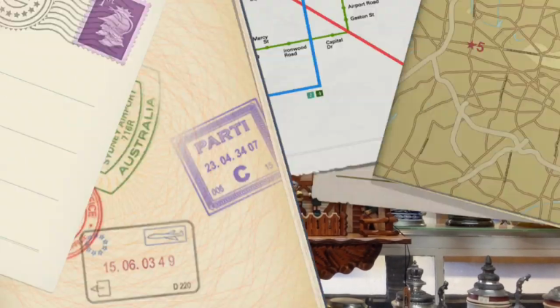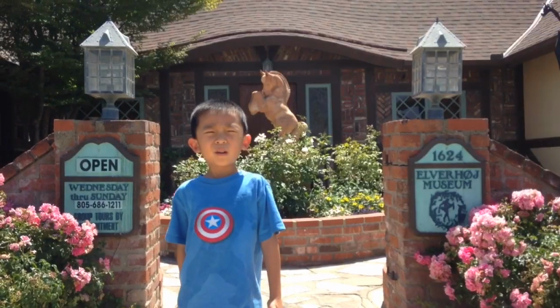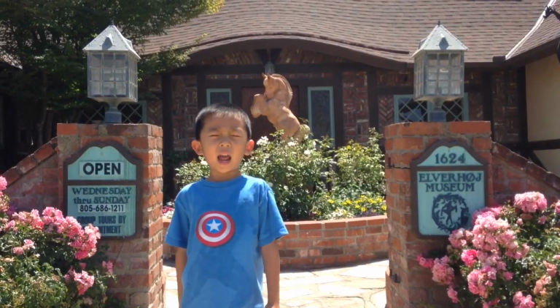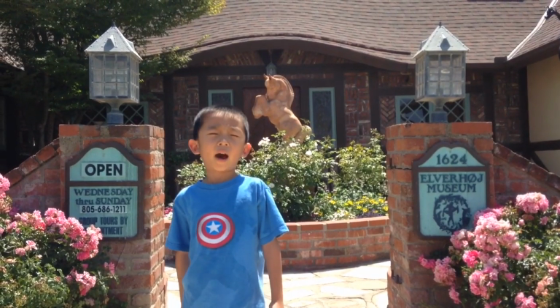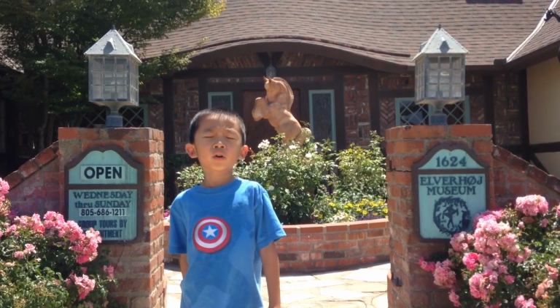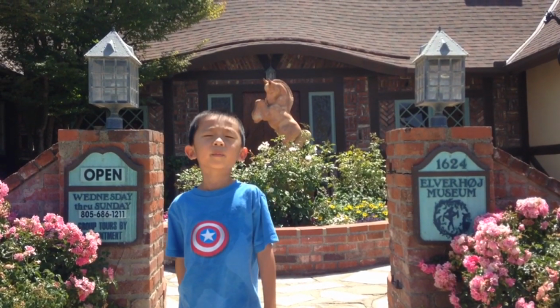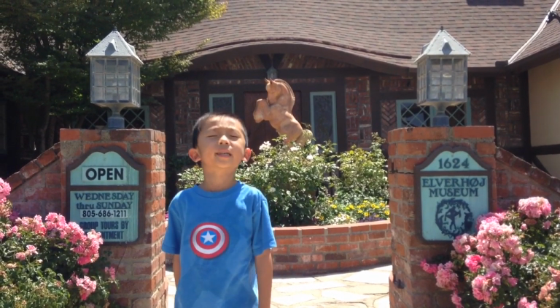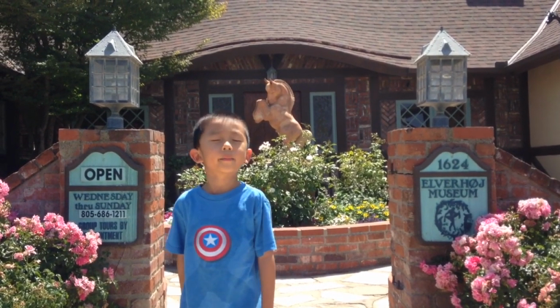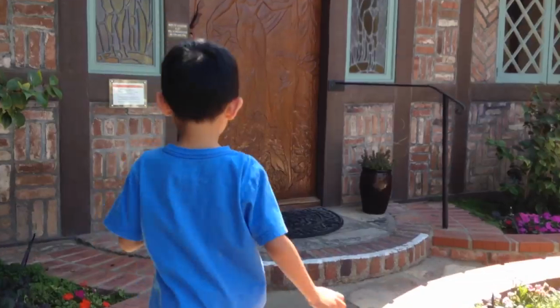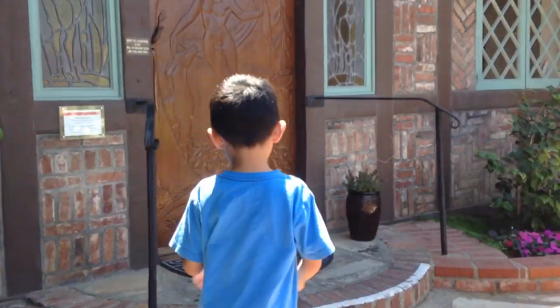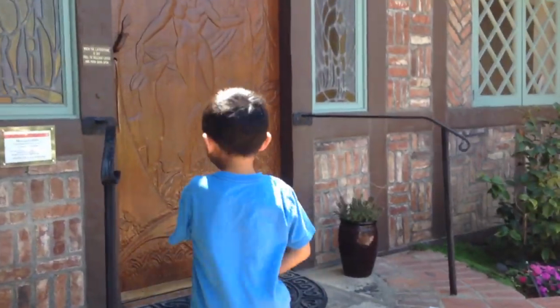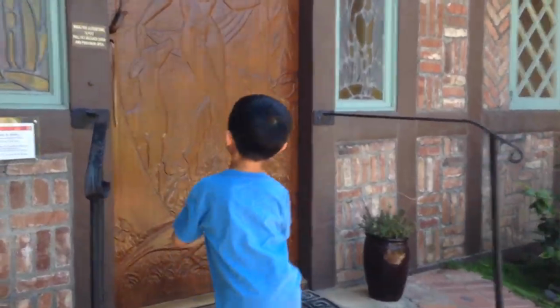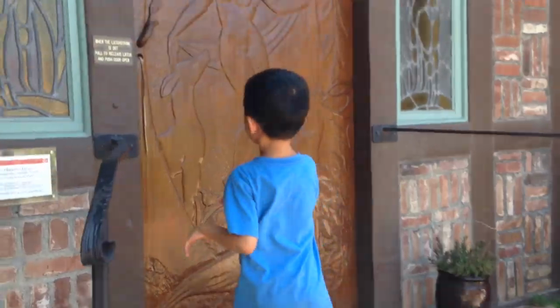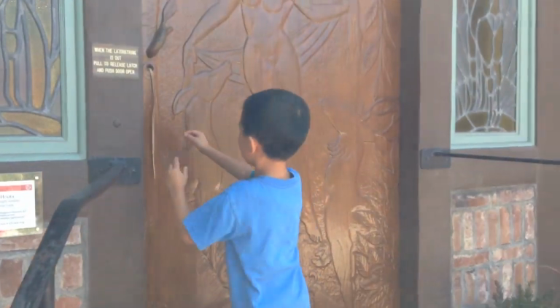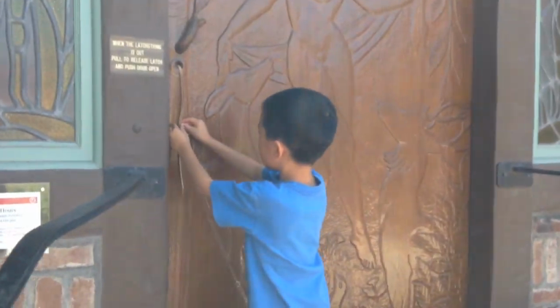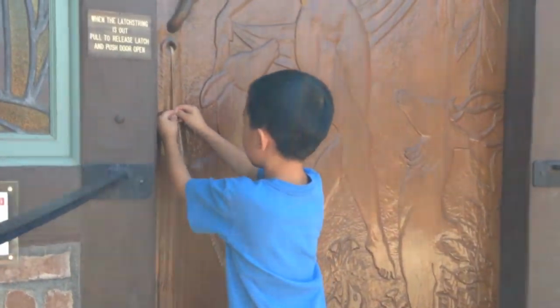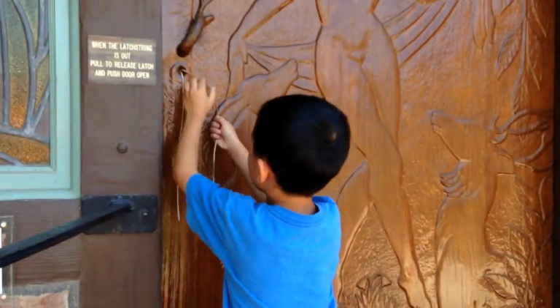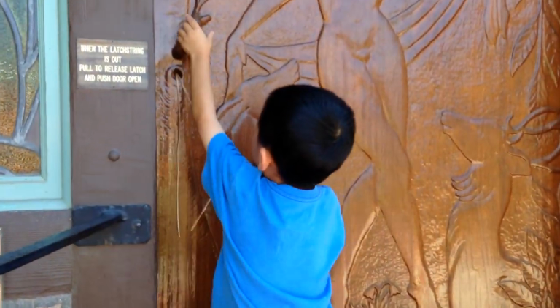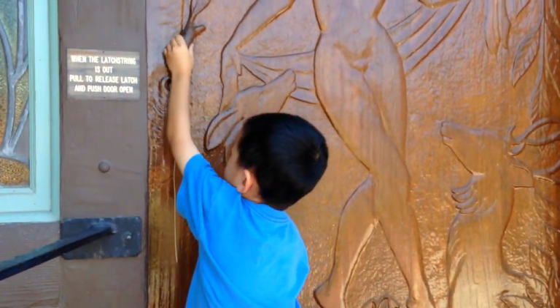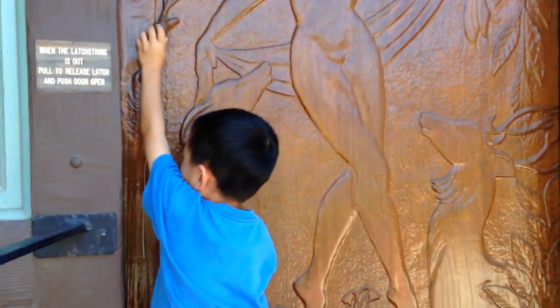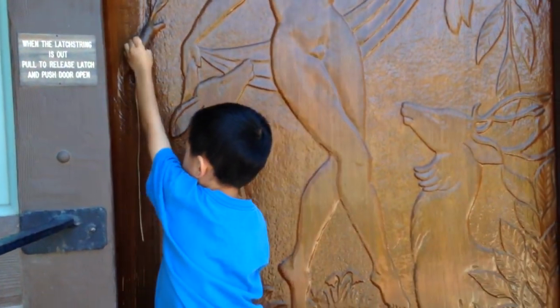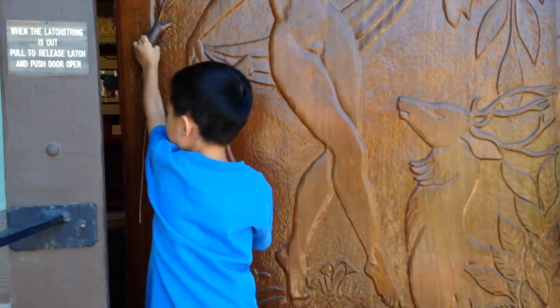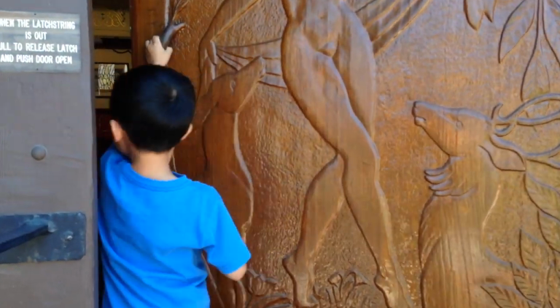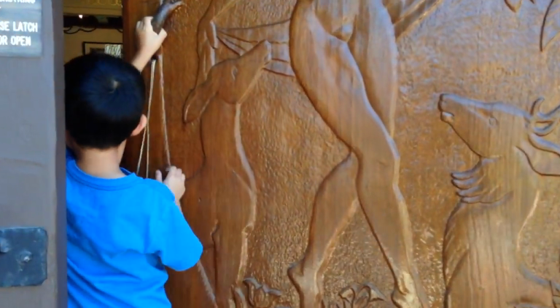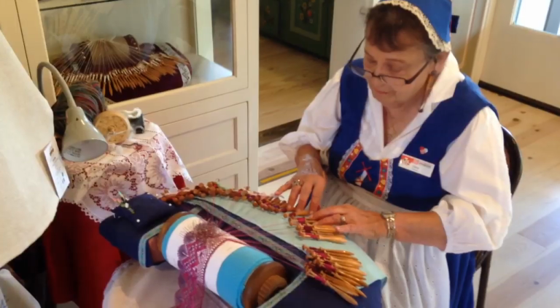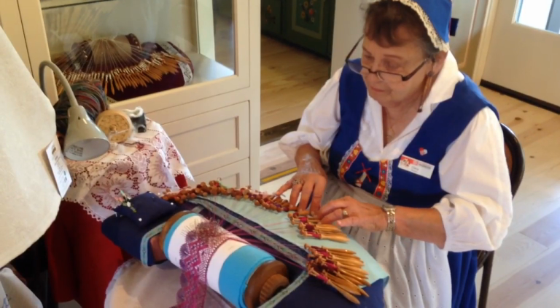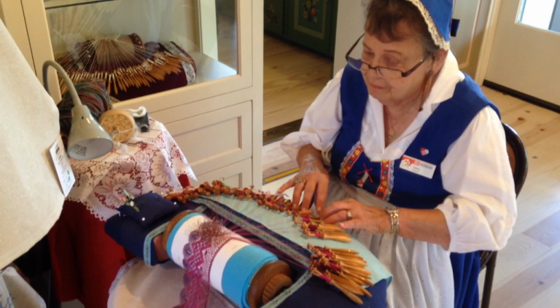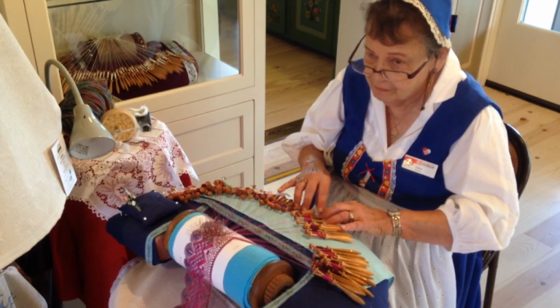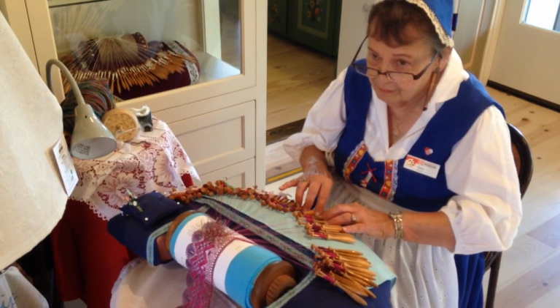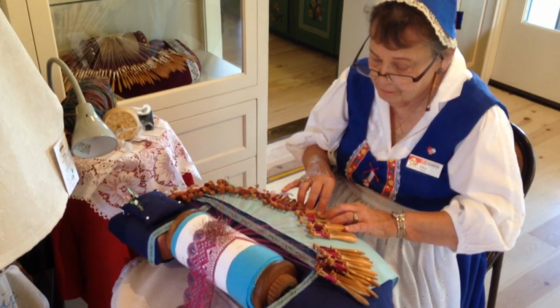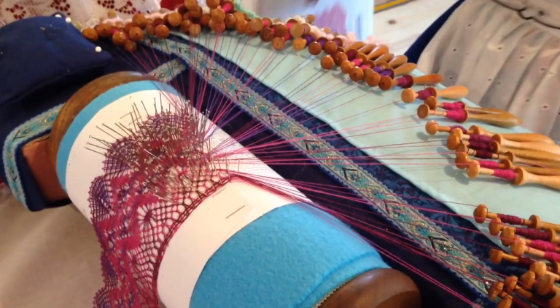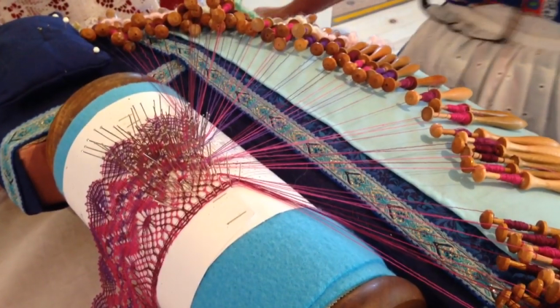We are at Alpohor Museum. This museum features art and history of the Danish culture. This lady is demonstrating Danish knitting.